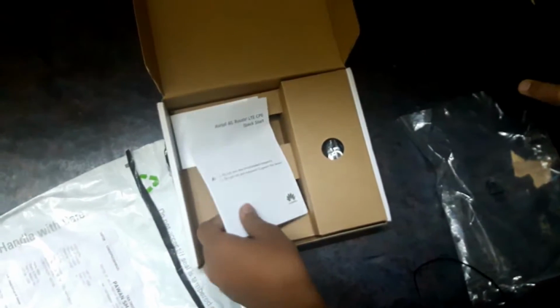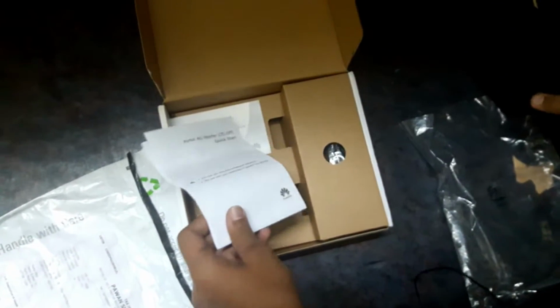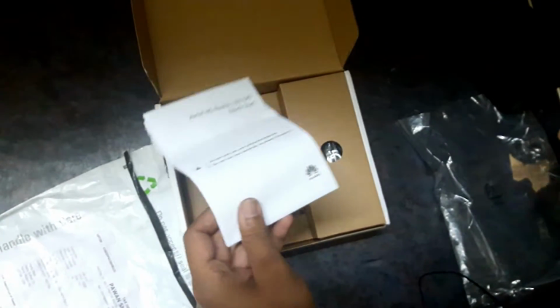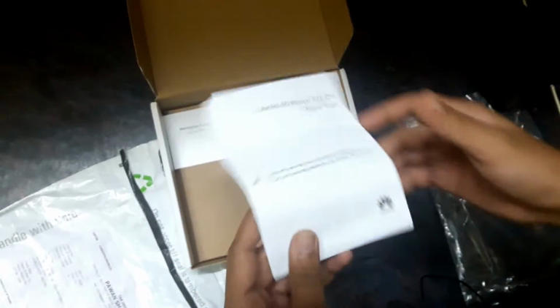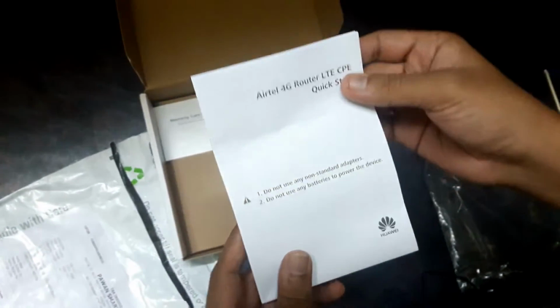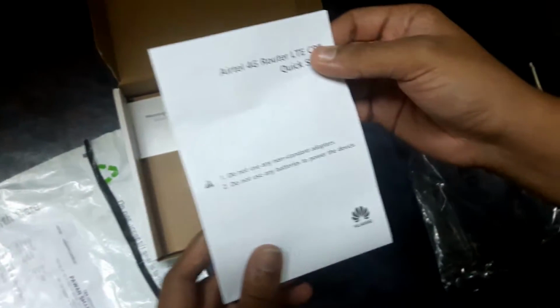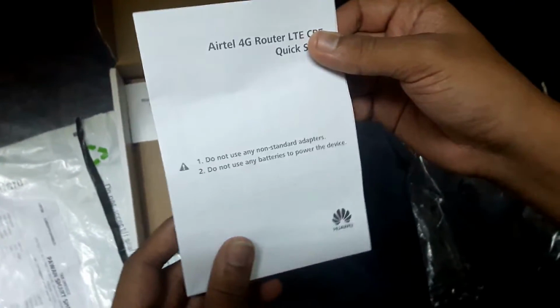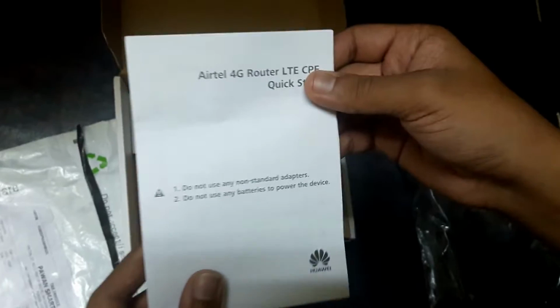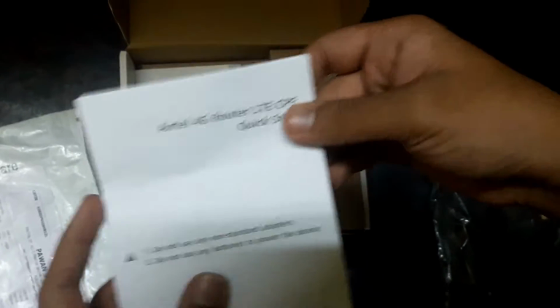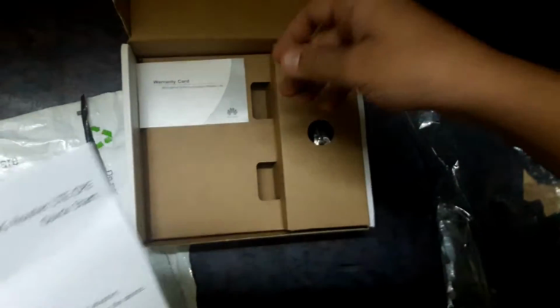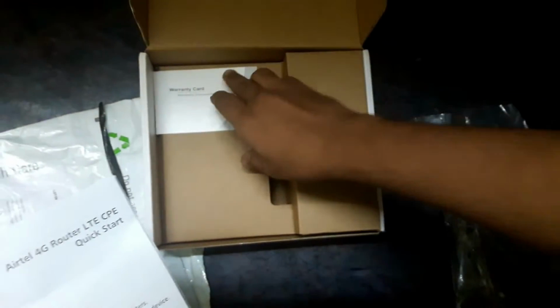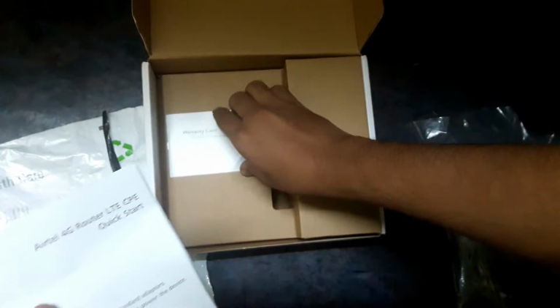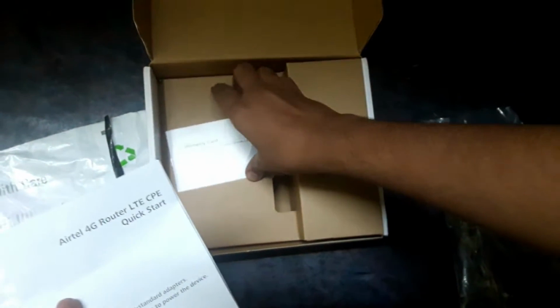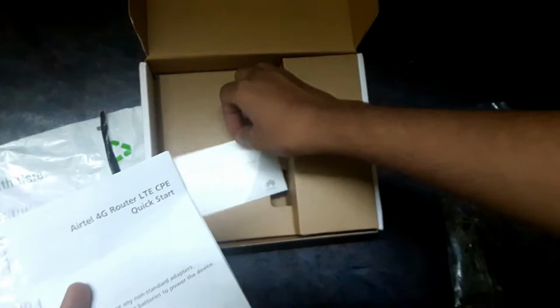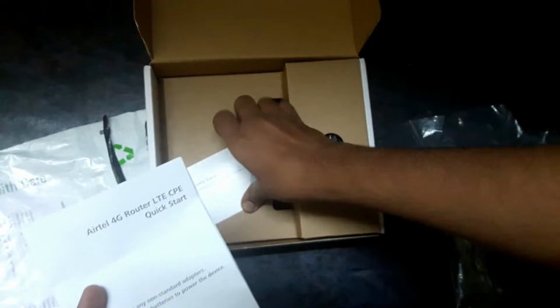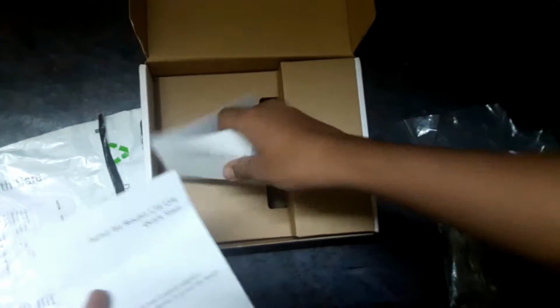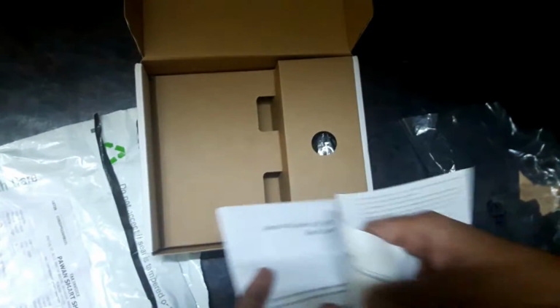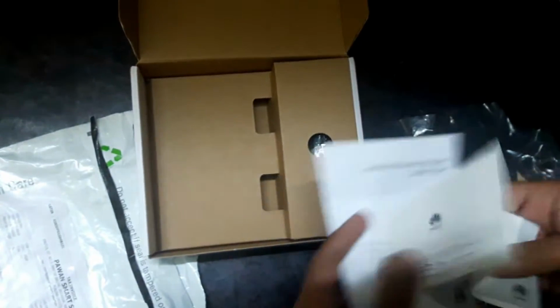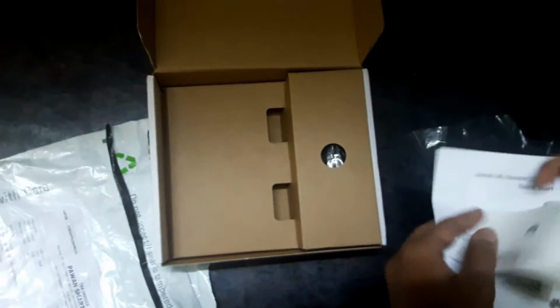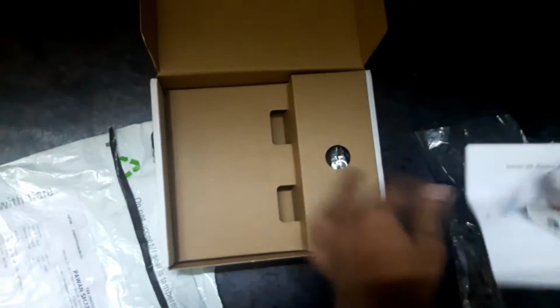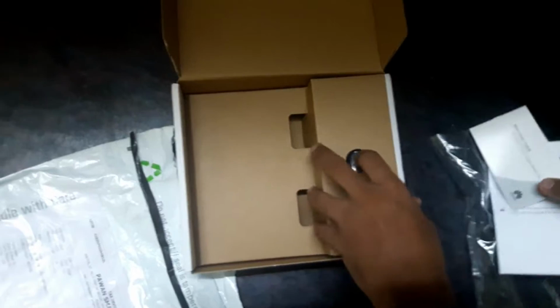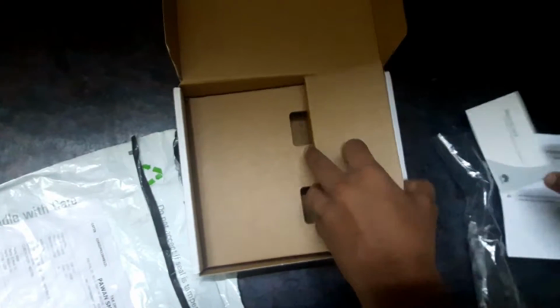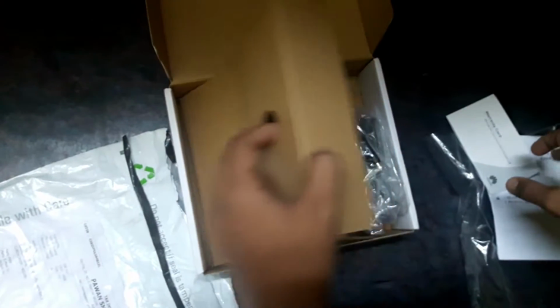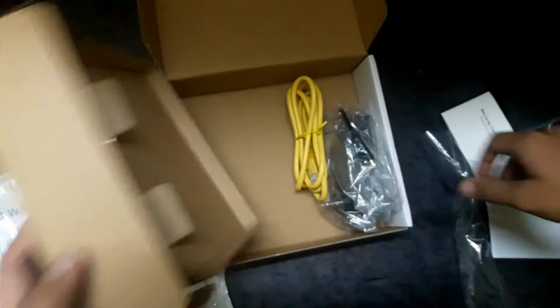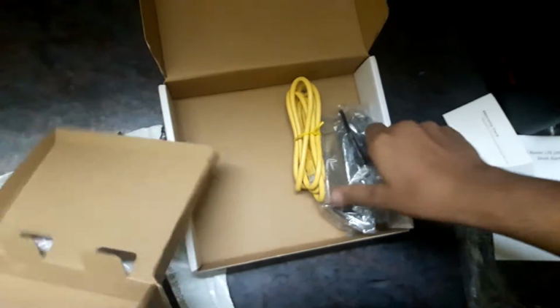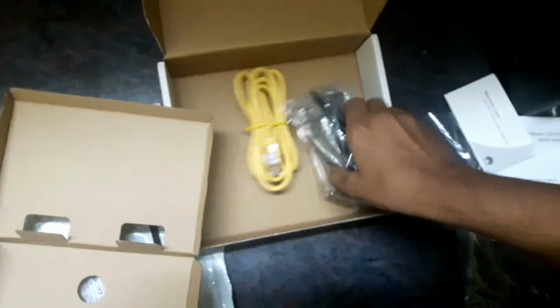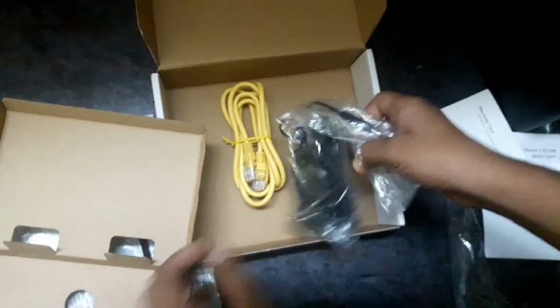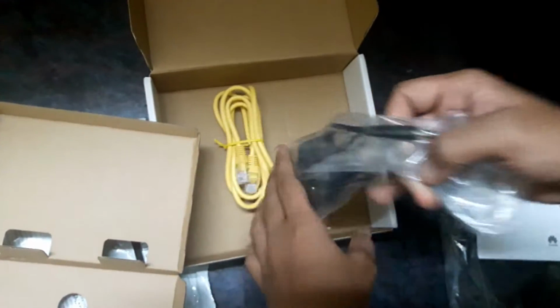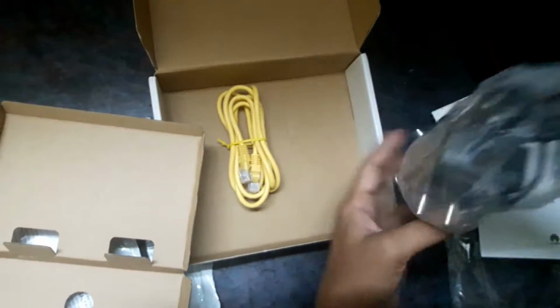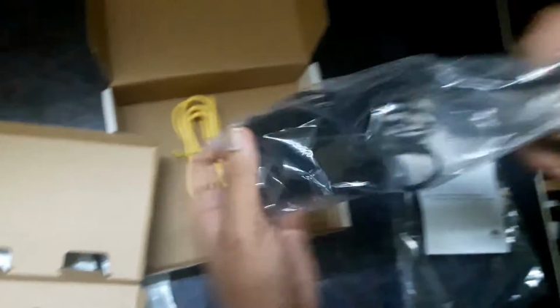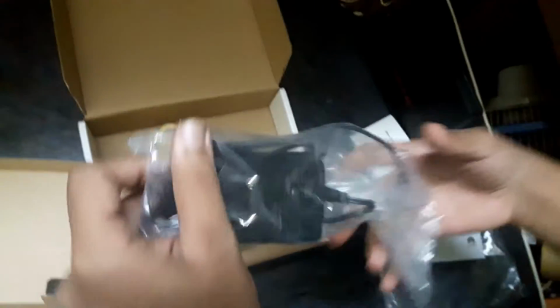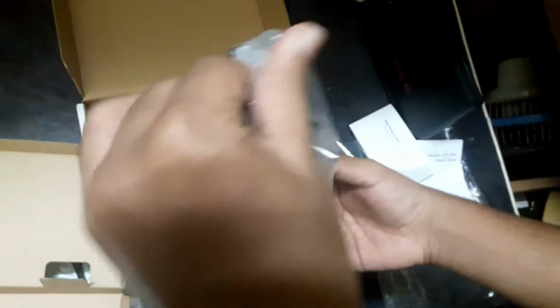Apart from the router, we have a quick start manual and a warranty card. Opening the box further, we find an adapter for the router.